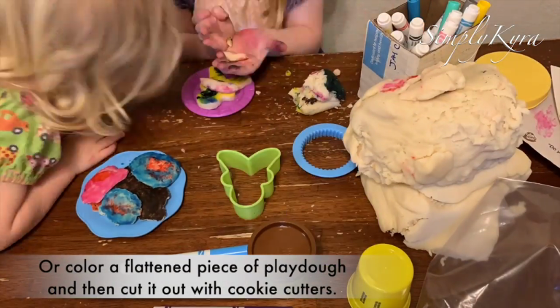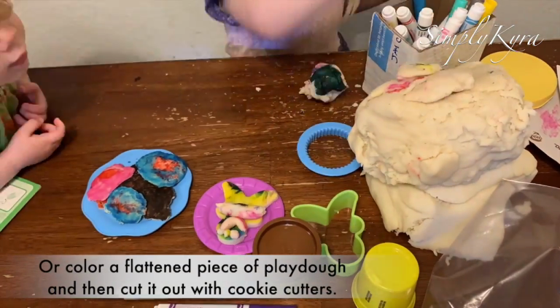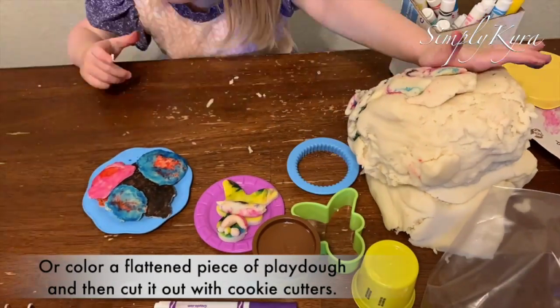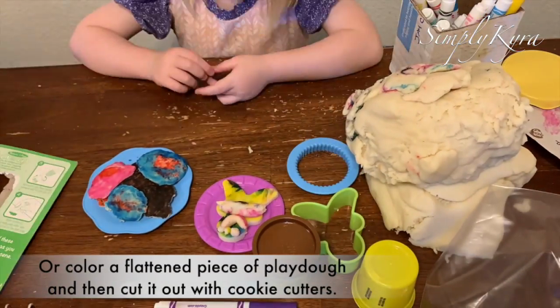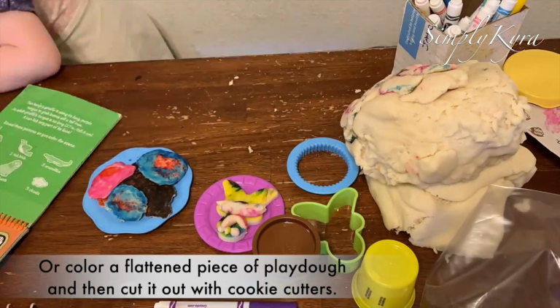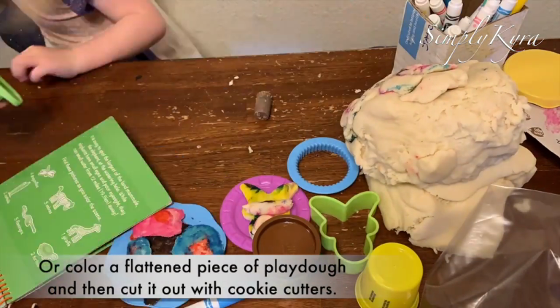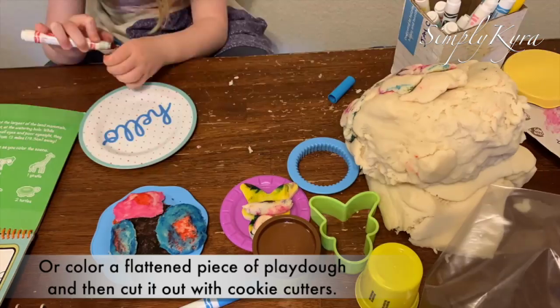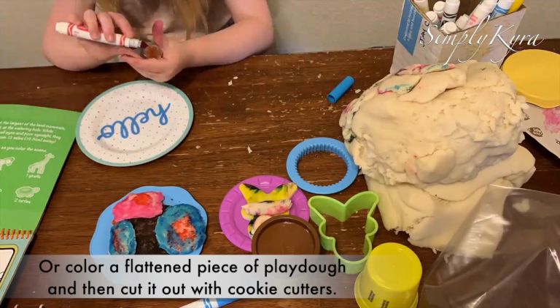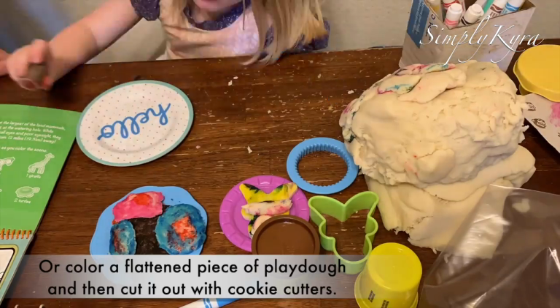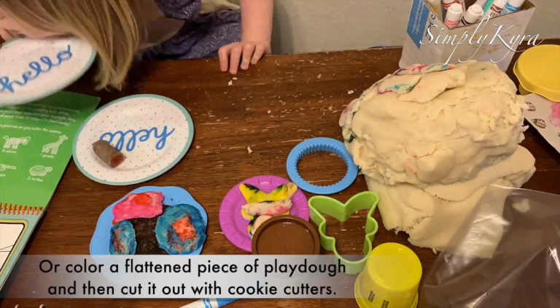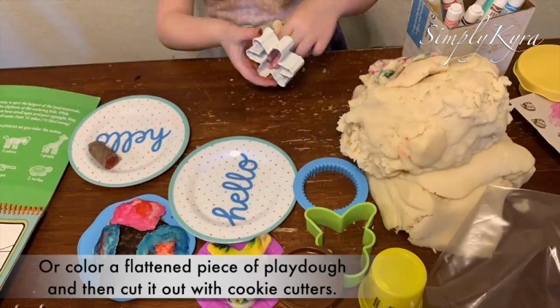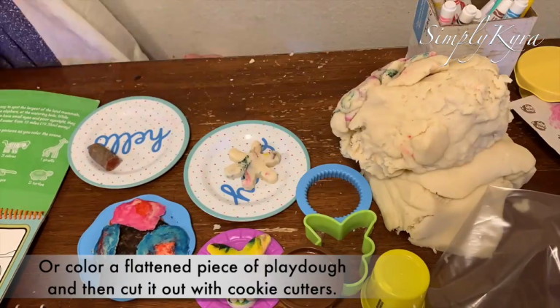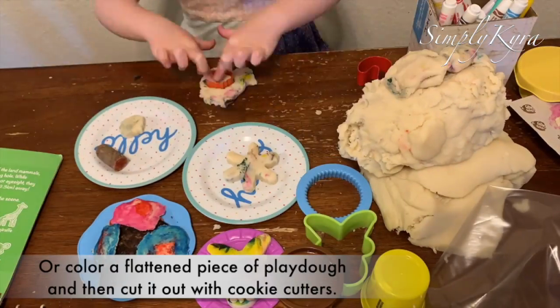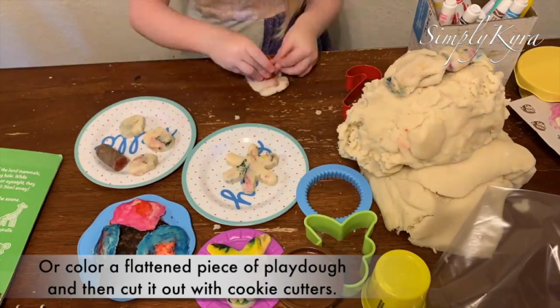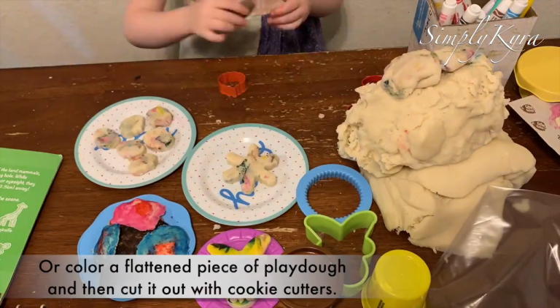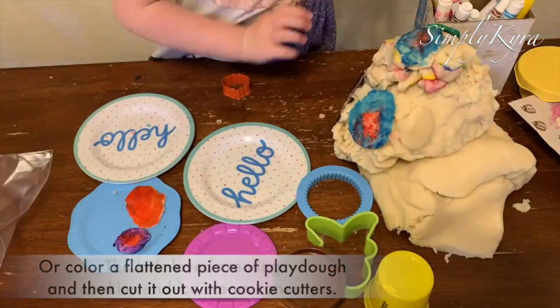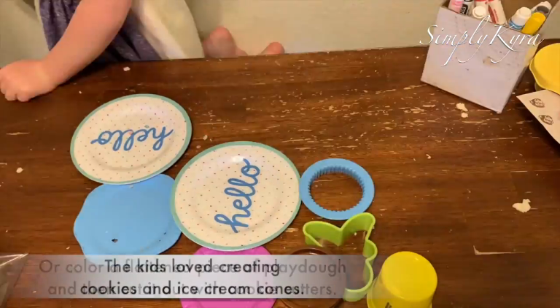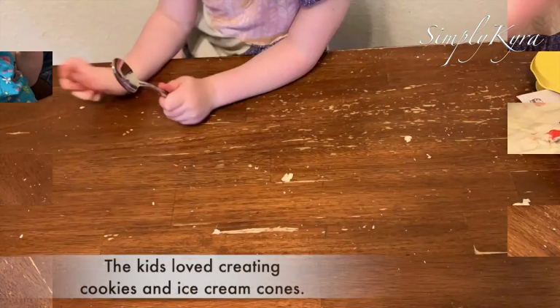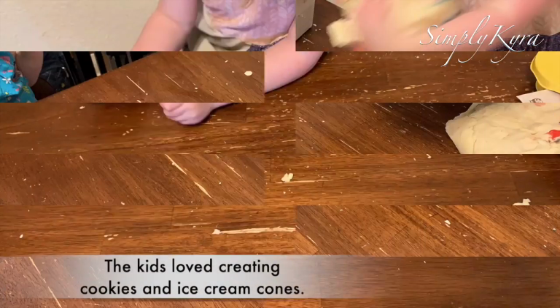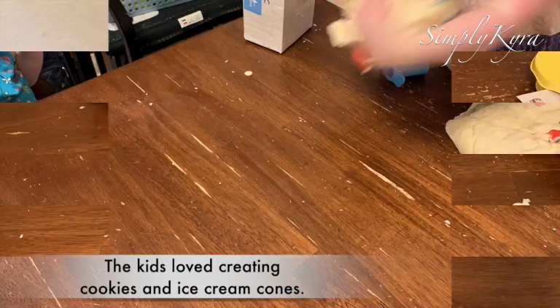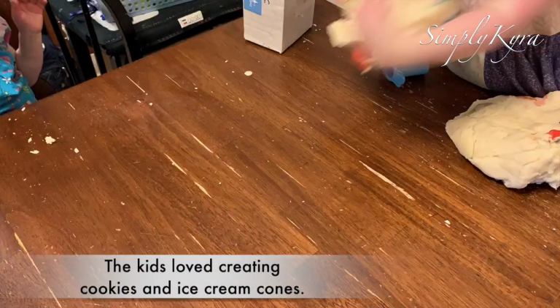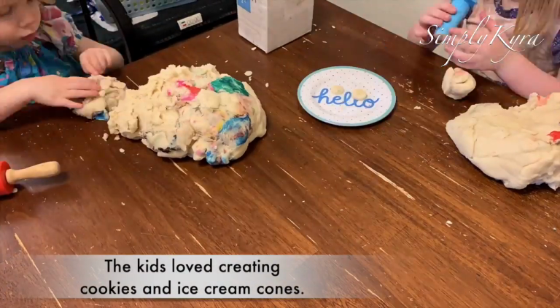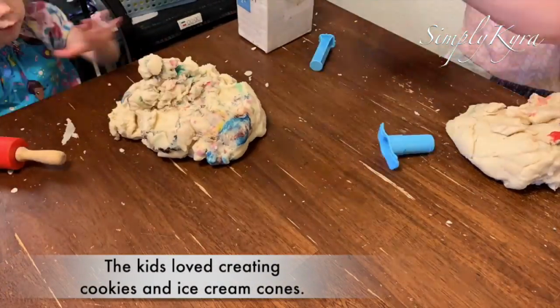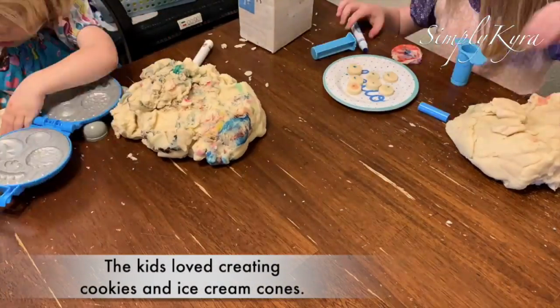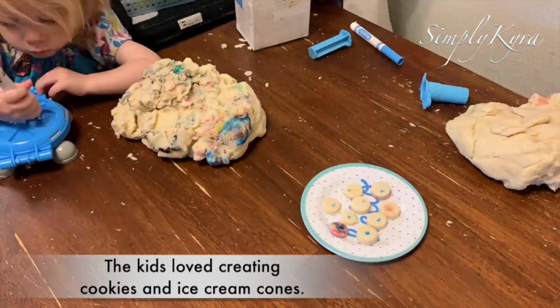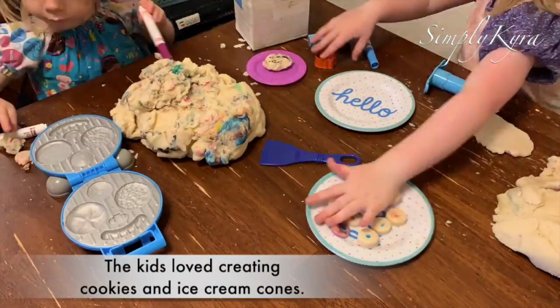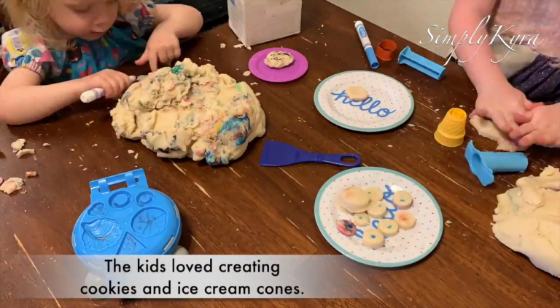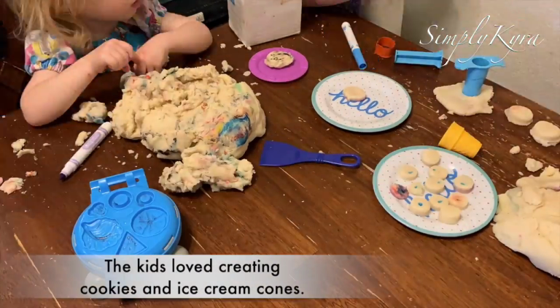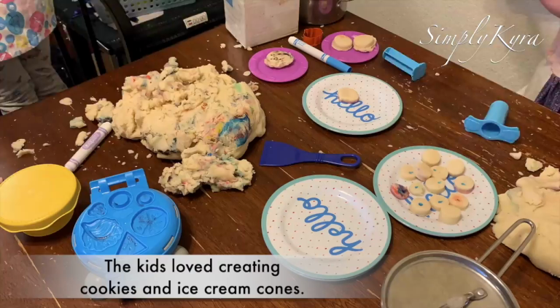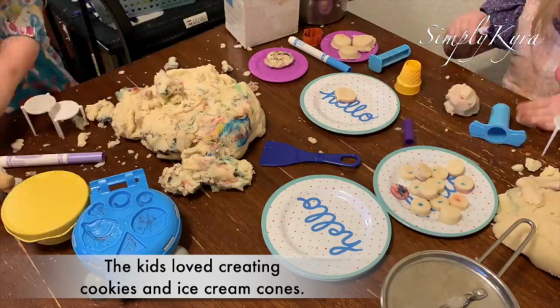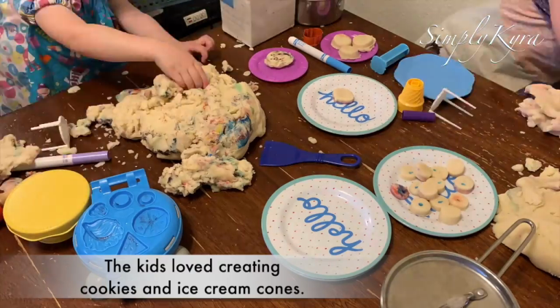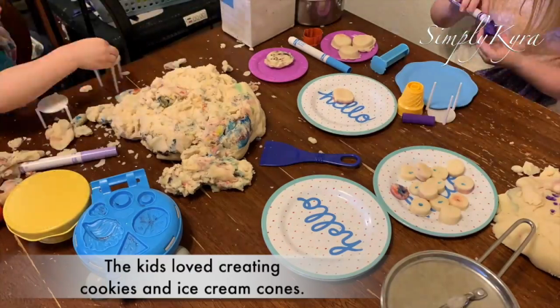Here we have a gingerbread man. The kids loved creating cookies and ice cream cones, and it kept them busy for hours.